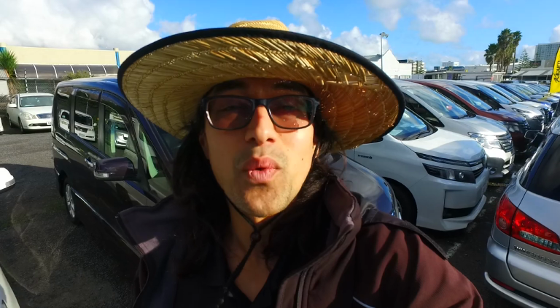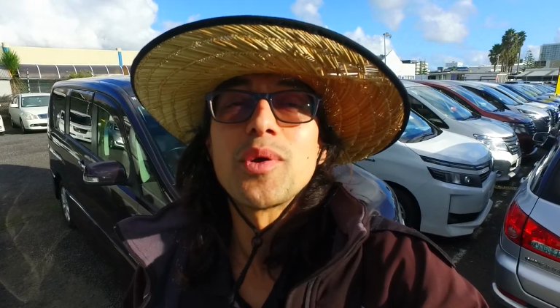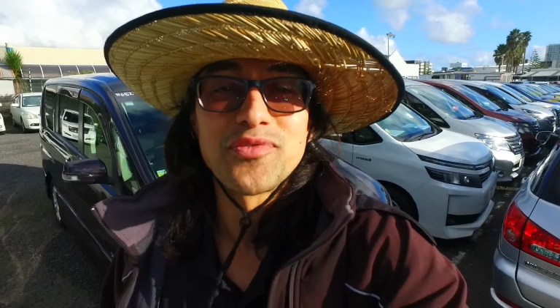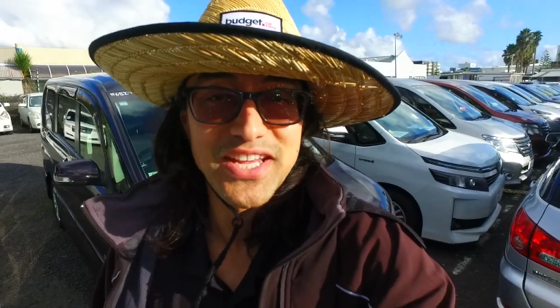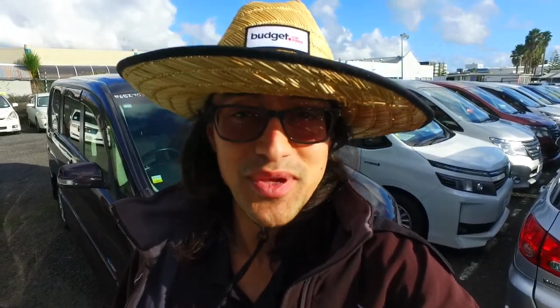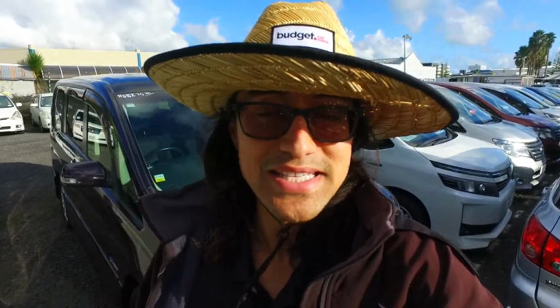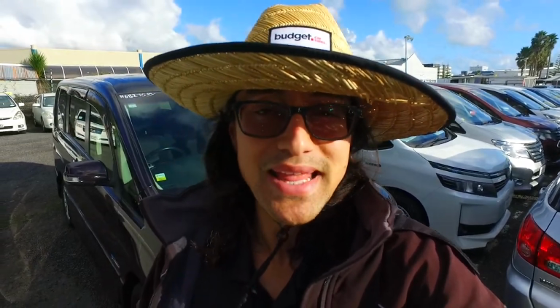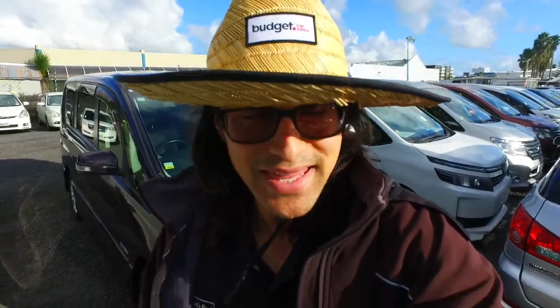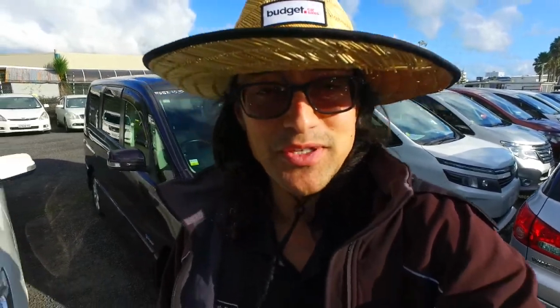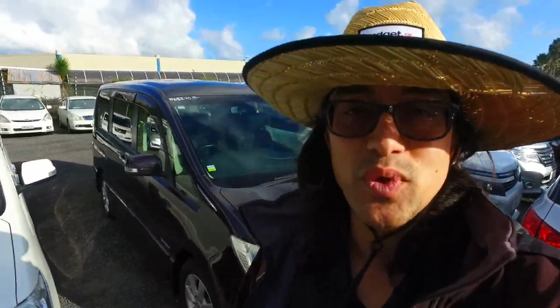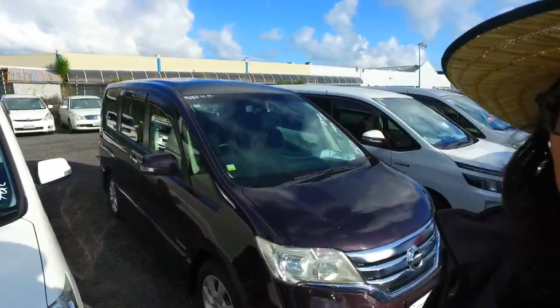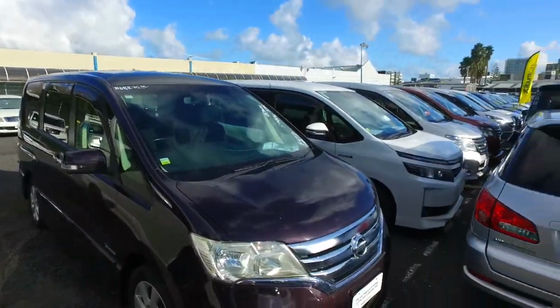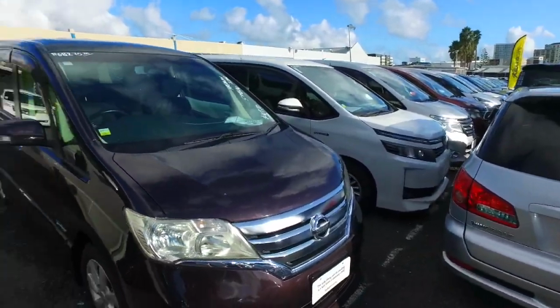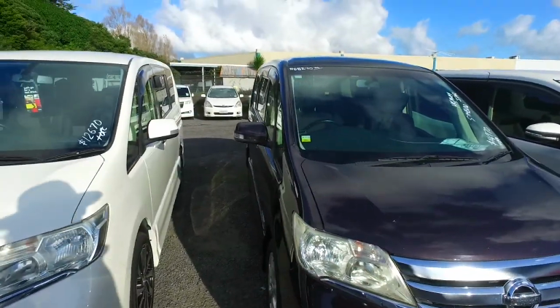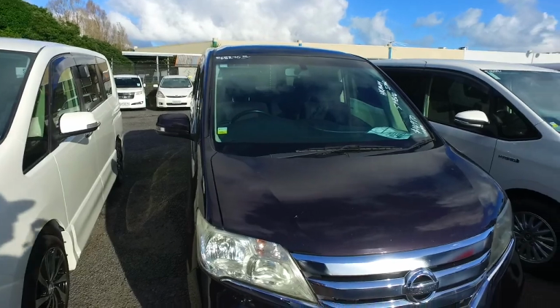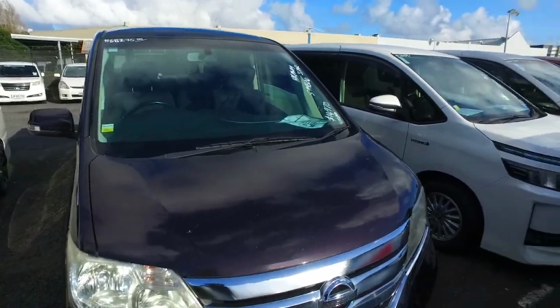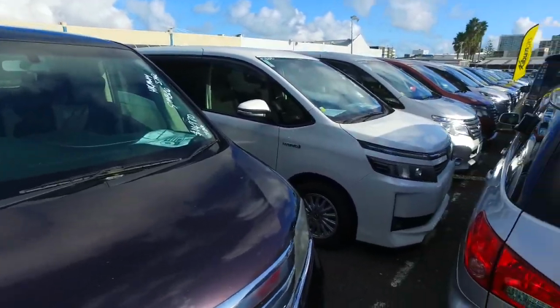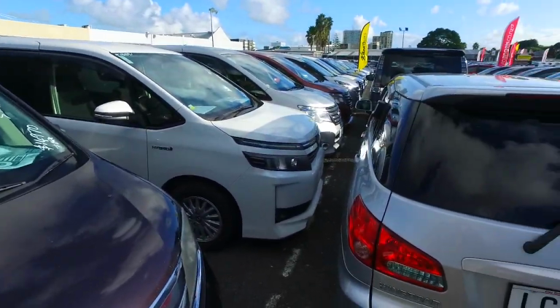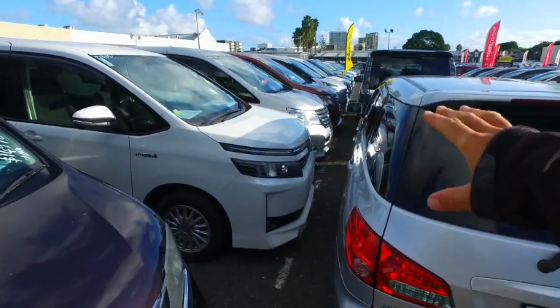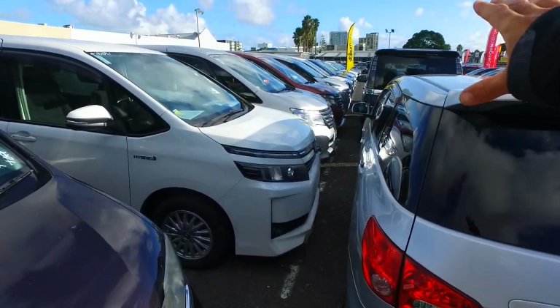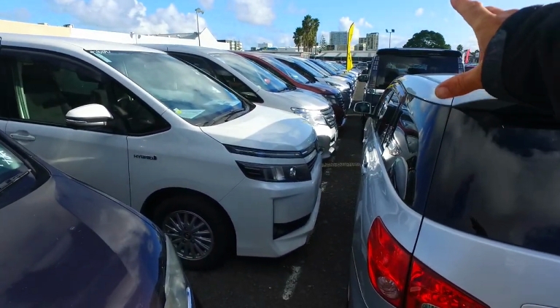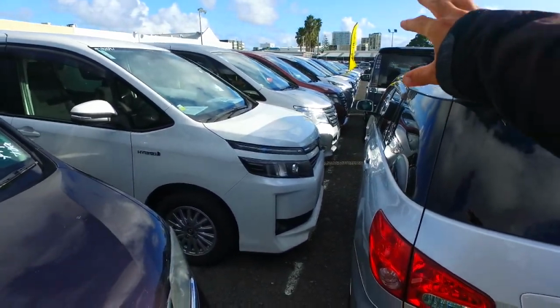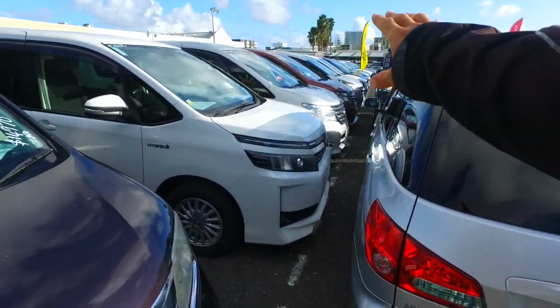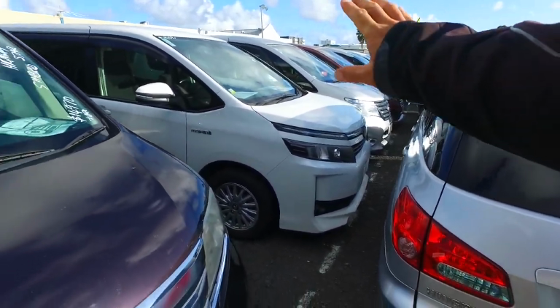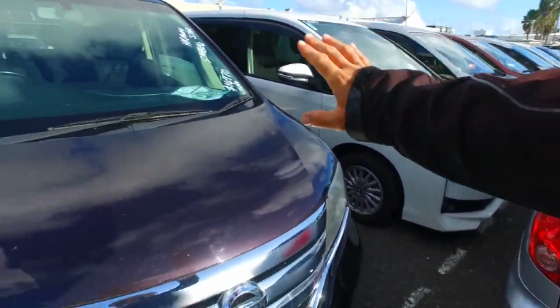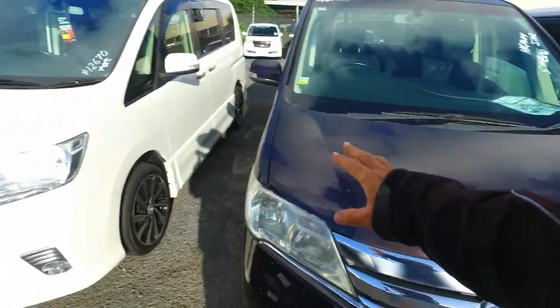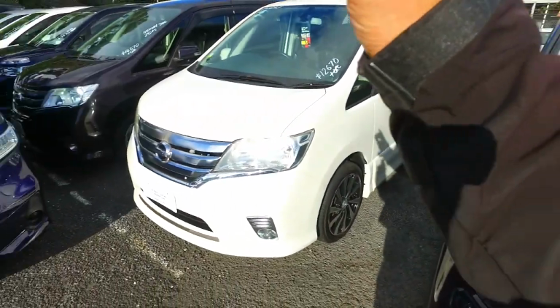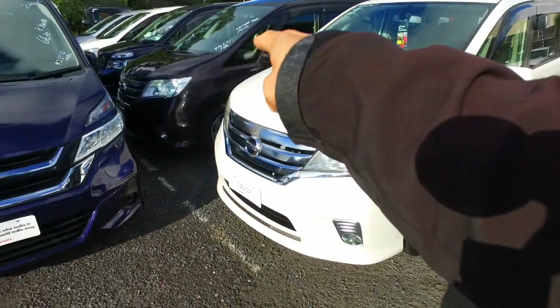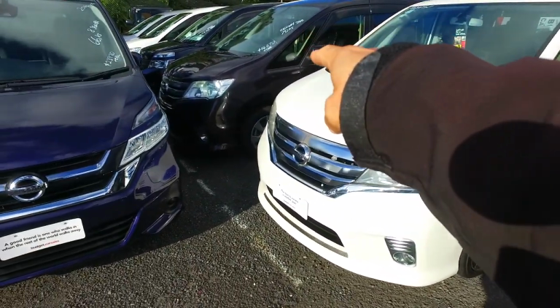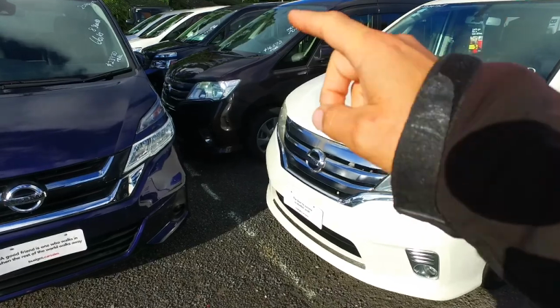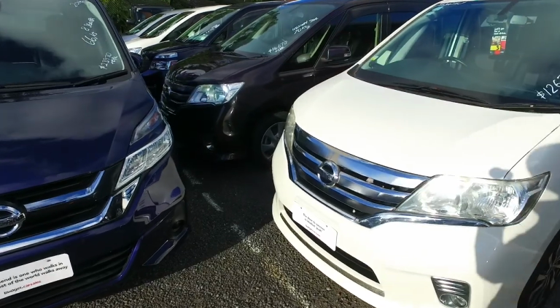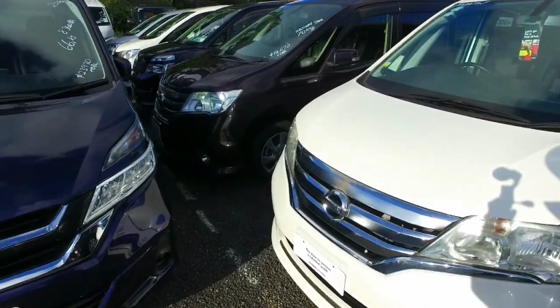Hey Wayne, Tommy here from Budget and Kilburn Cars in Manica. Thank you very much for your email inquiry in regards to one of our many Nissan Streams. There's a whole raft of vans down here — this is the particular one you were asking about.